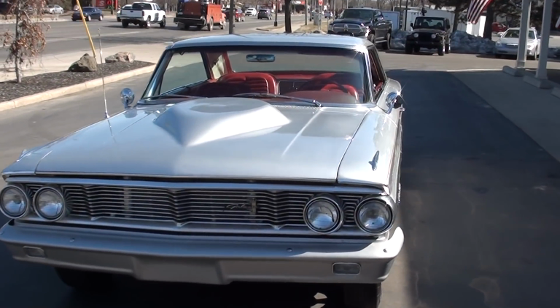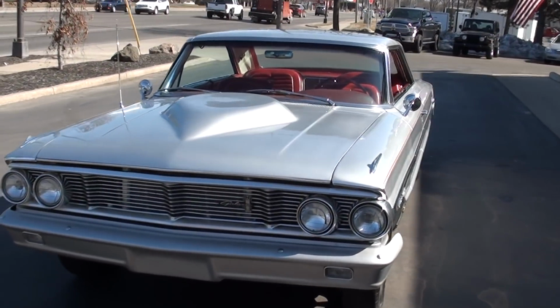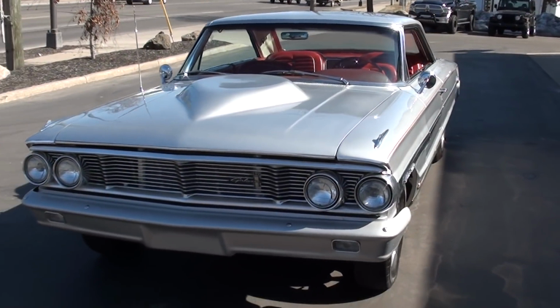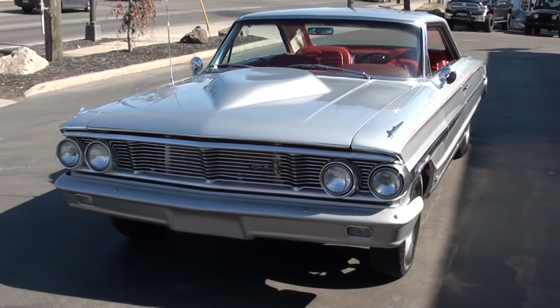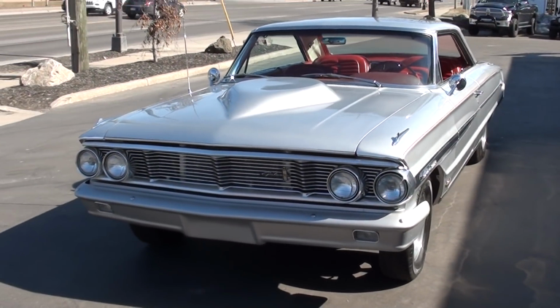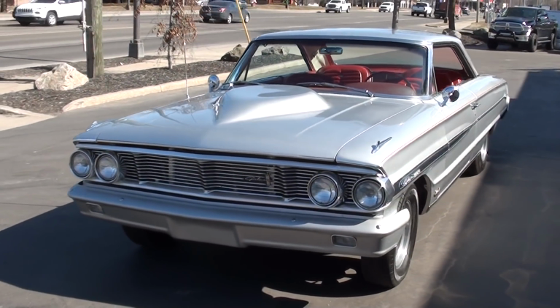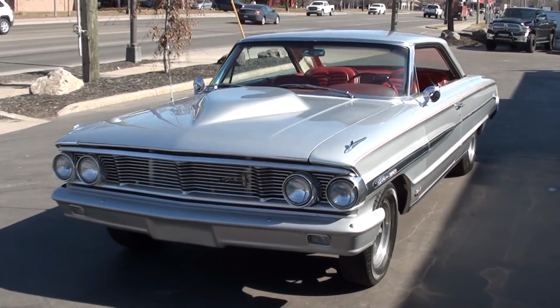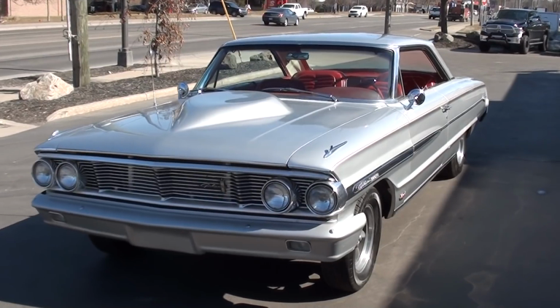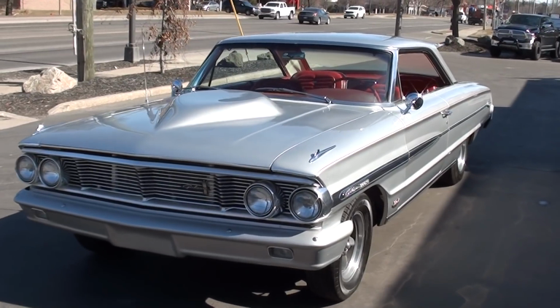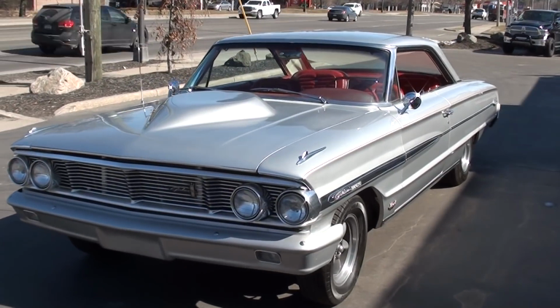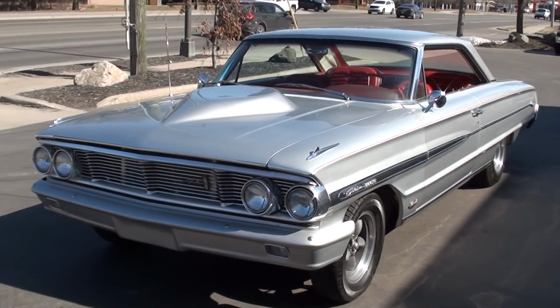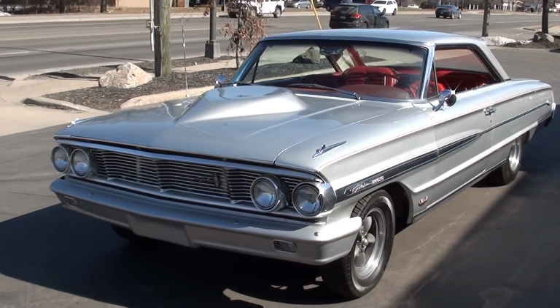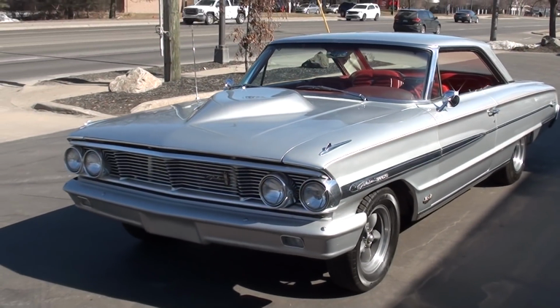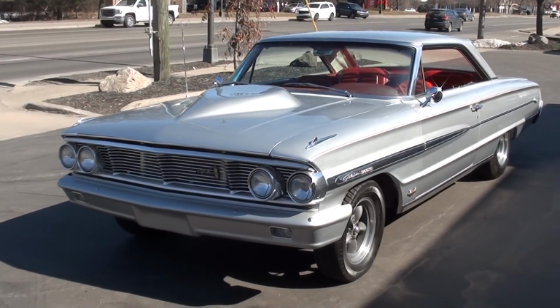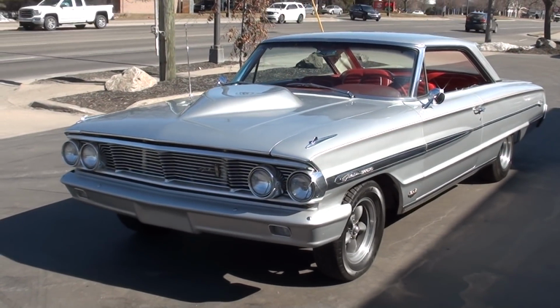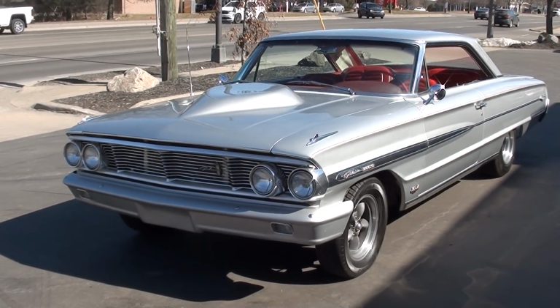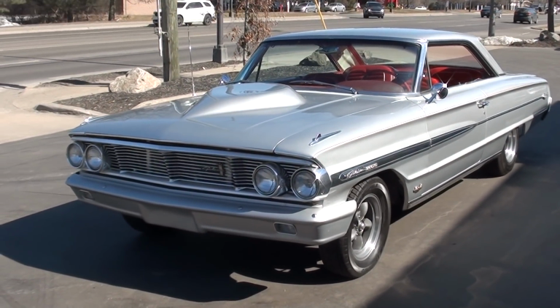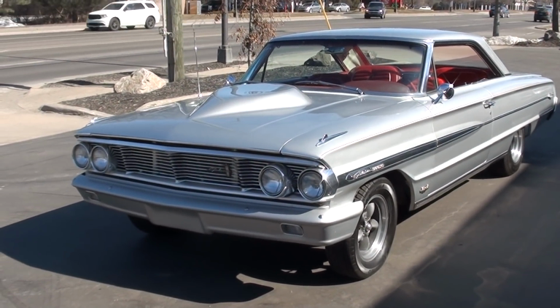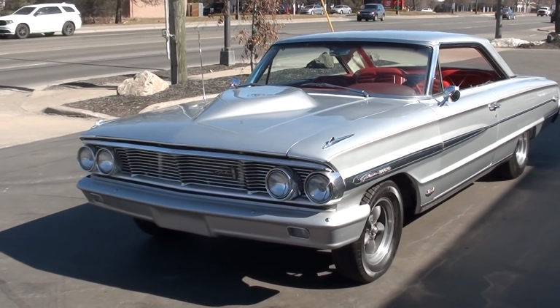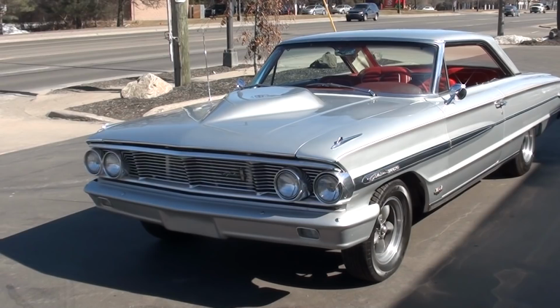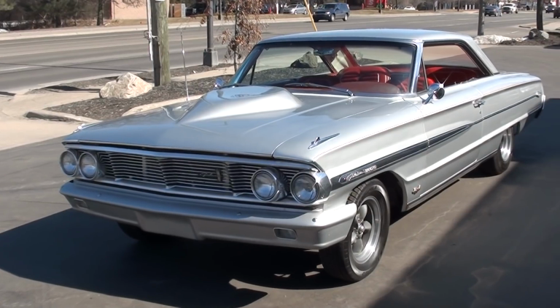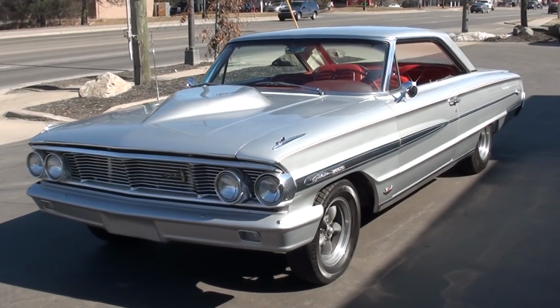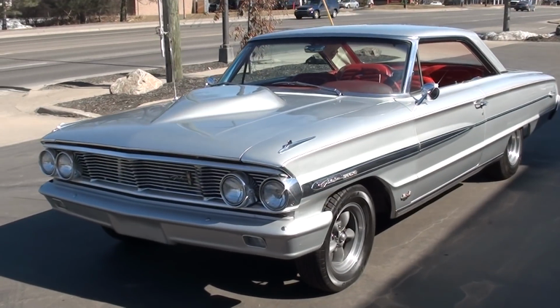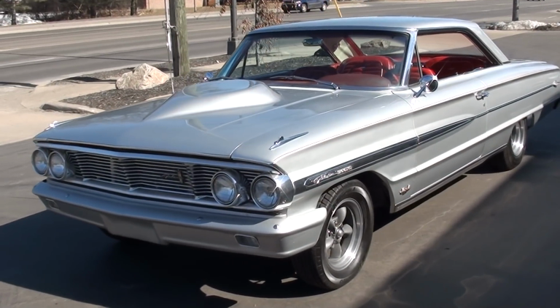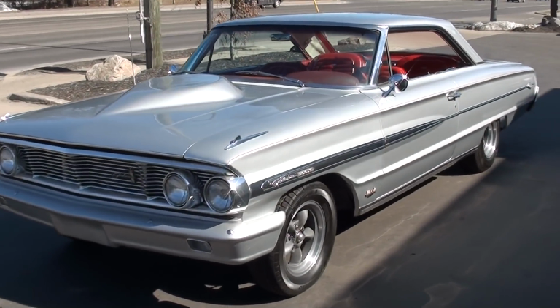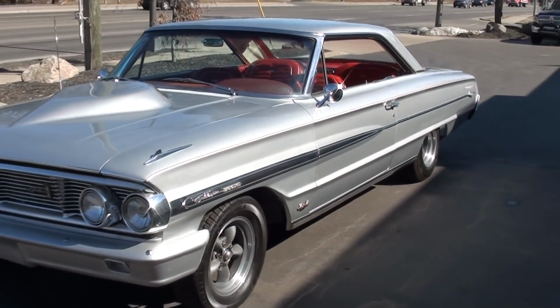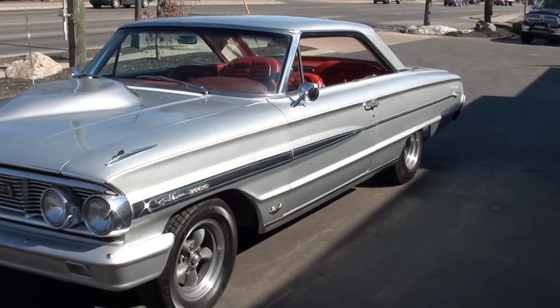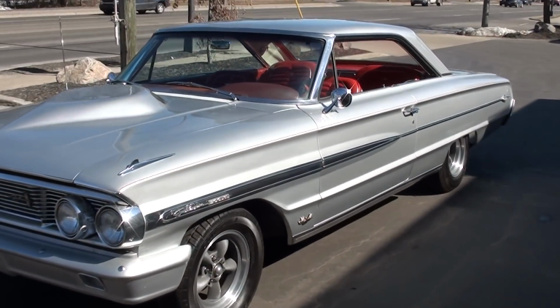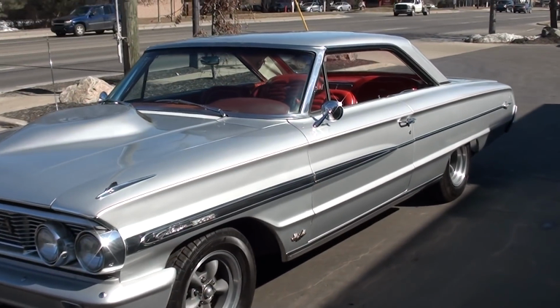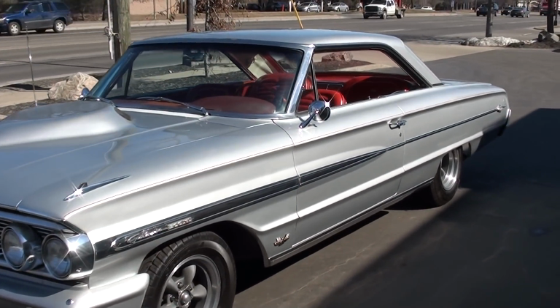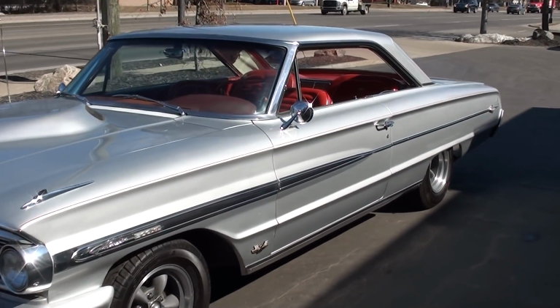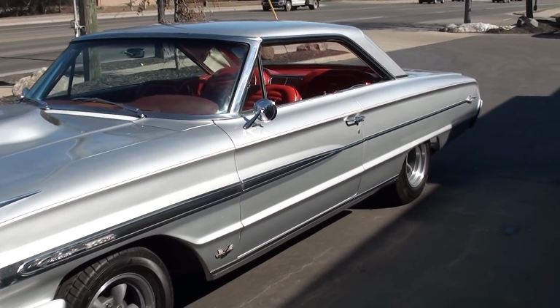Today we're going to take a look at just a gorgeous 1964 Ford Galaxie 500 XL. Guys, this car is just super cool. It's actually a factory lightweight recreation.